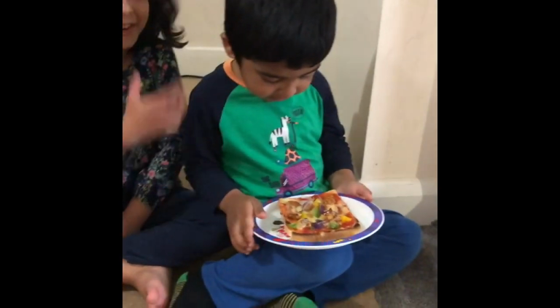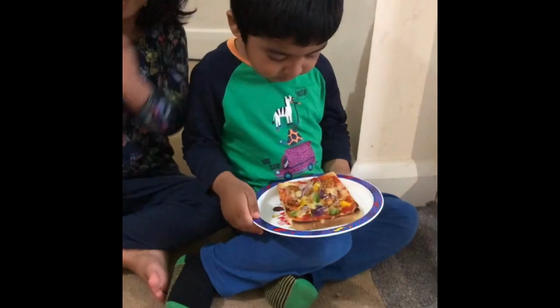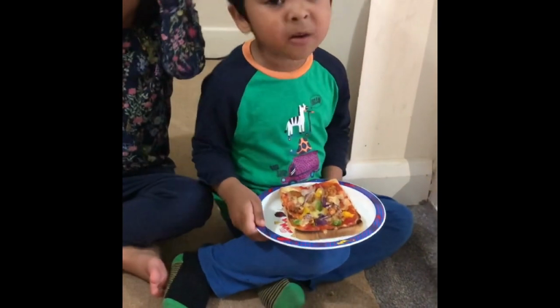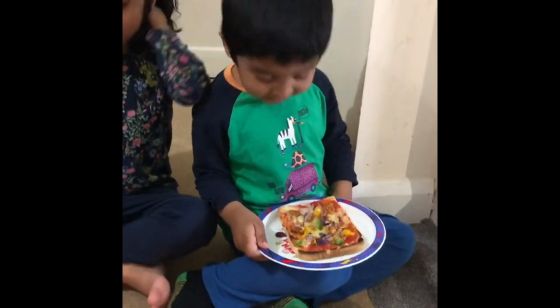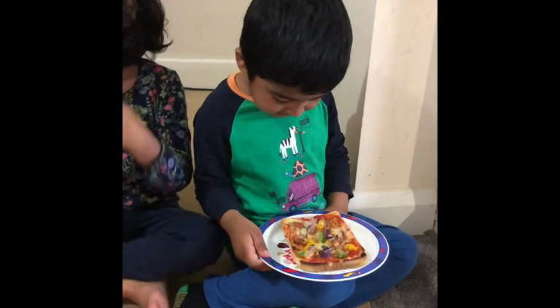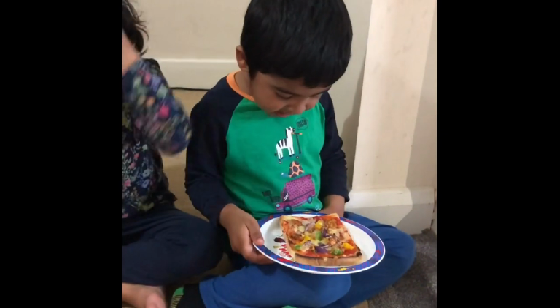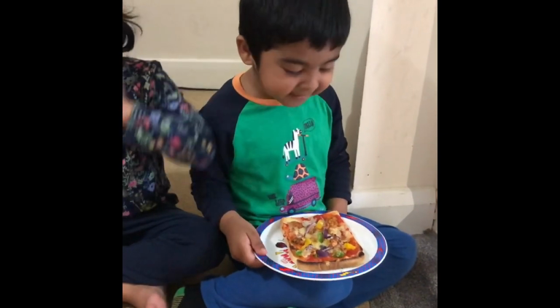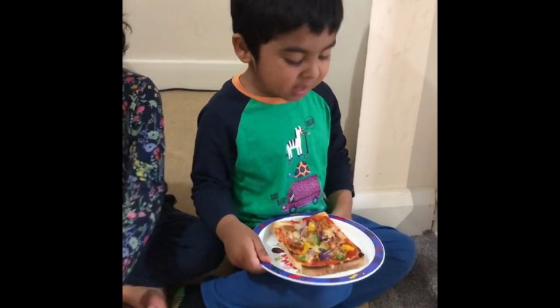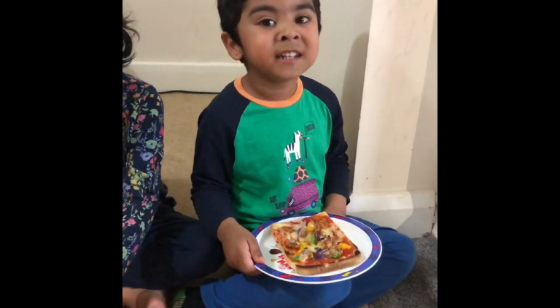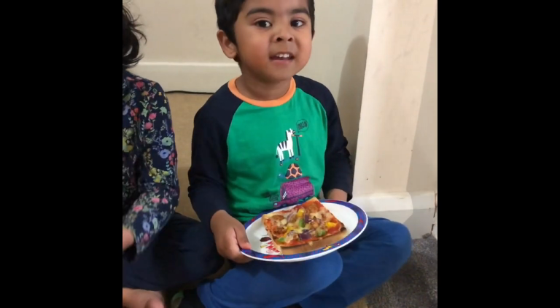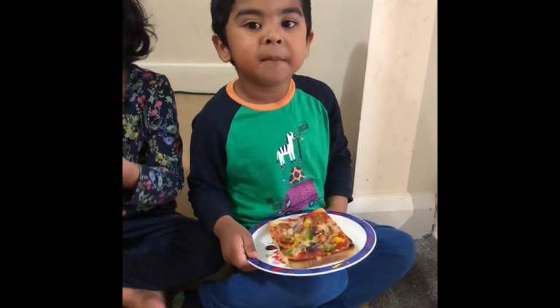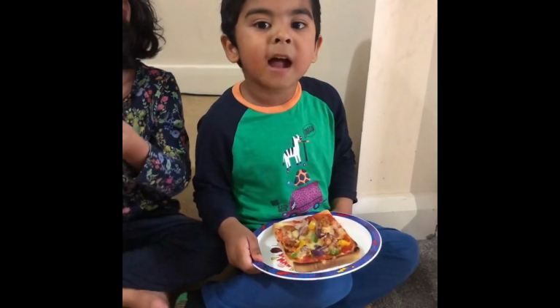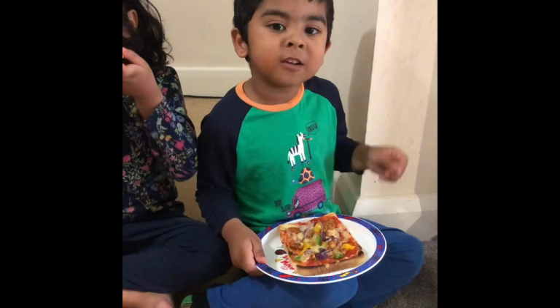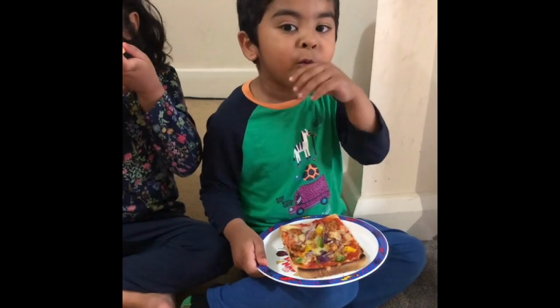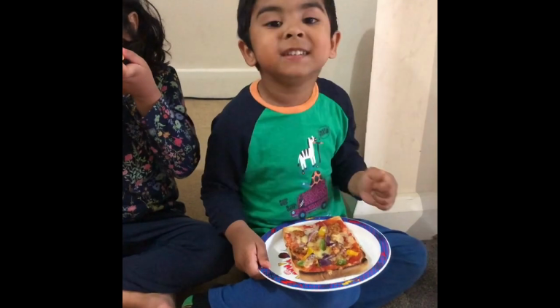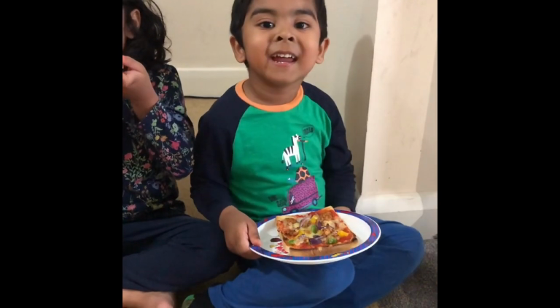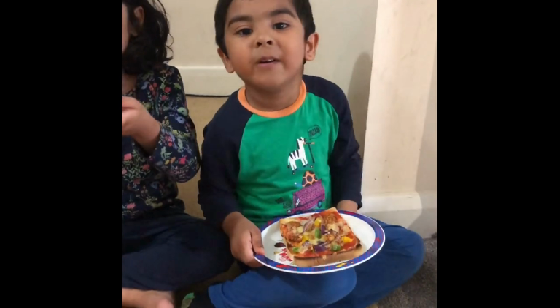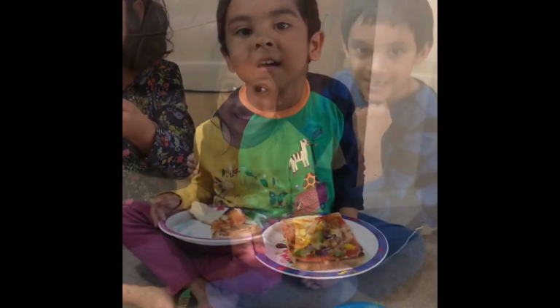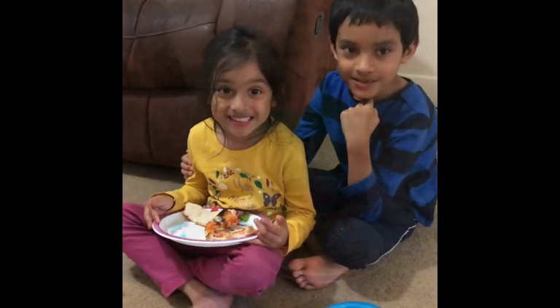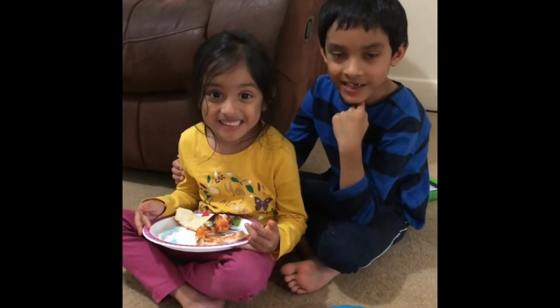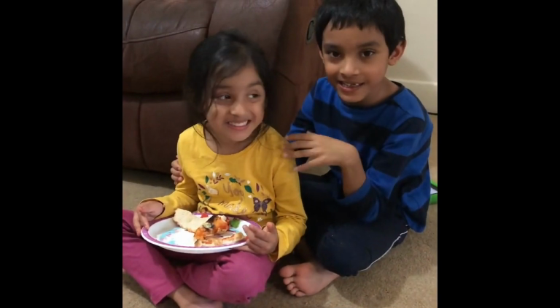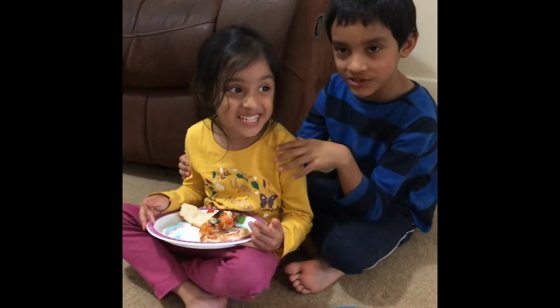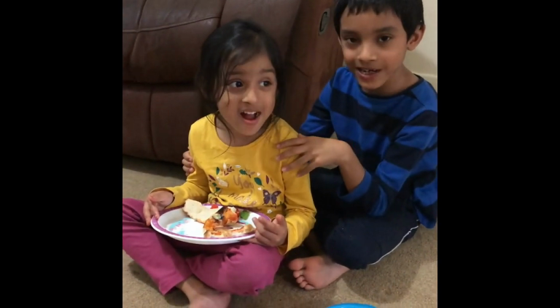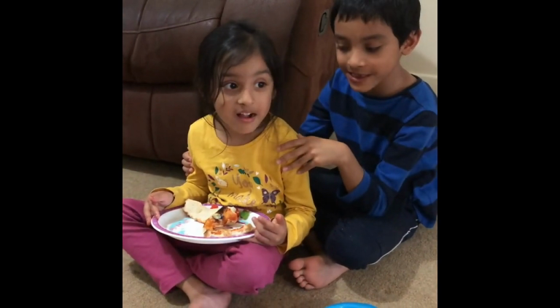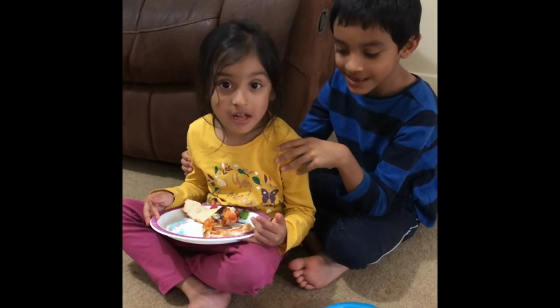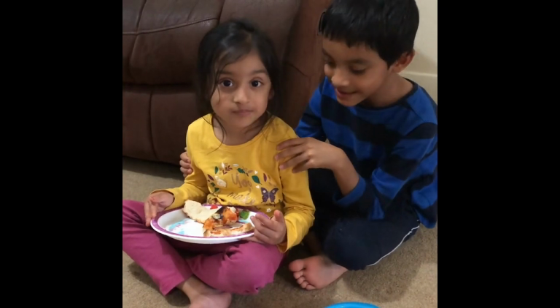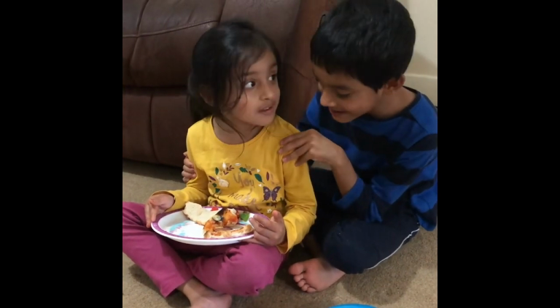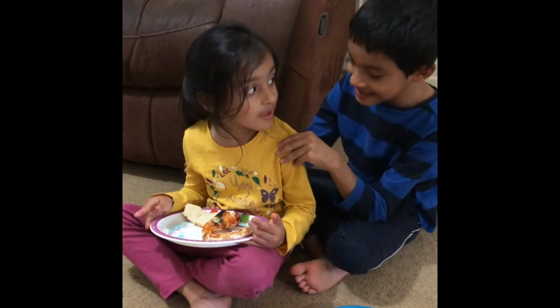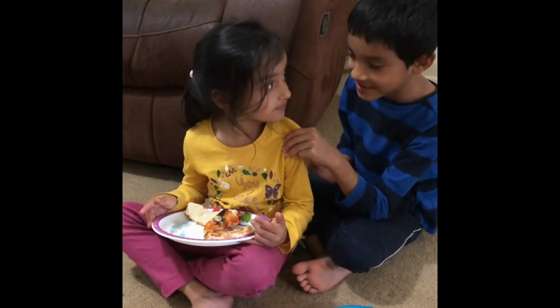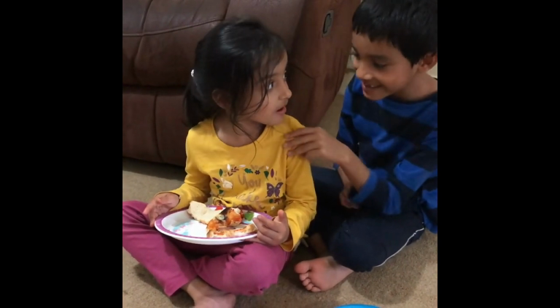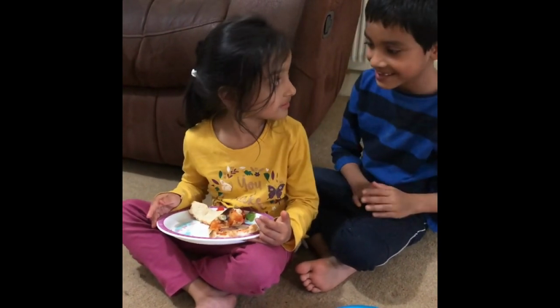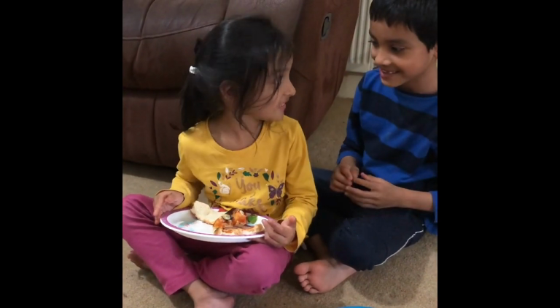But how am I going to eat that? I didn't know how to eat that and you had the food up there. Diana is enjoying her pizza. Isn't it good, Diana? It's good.